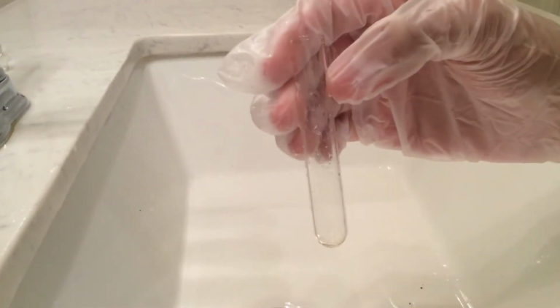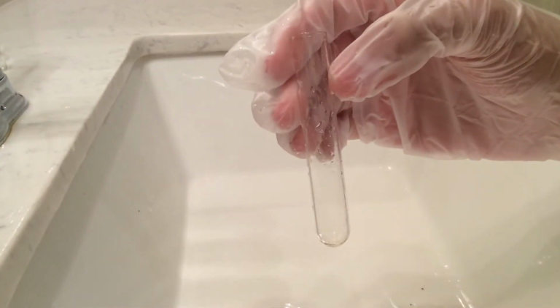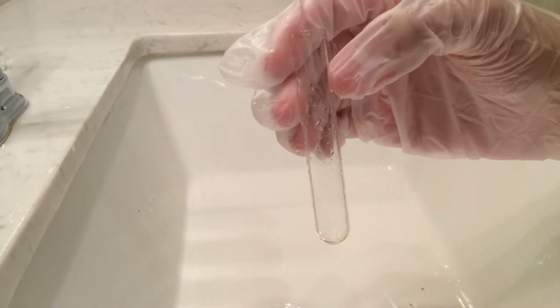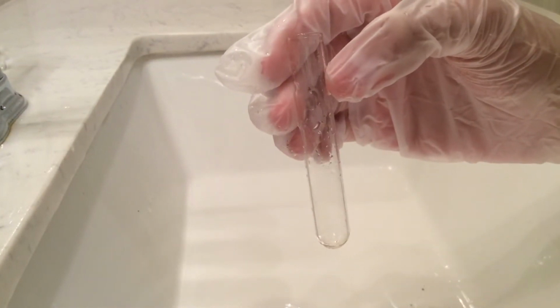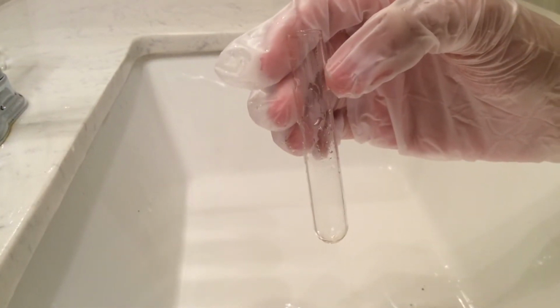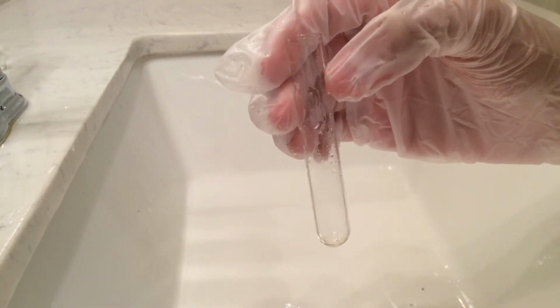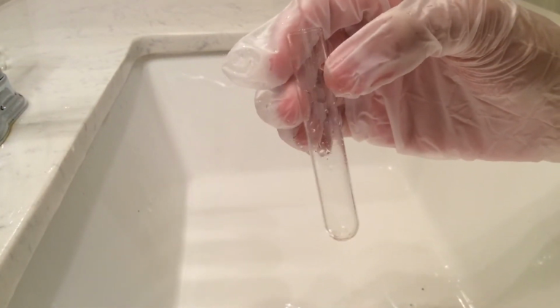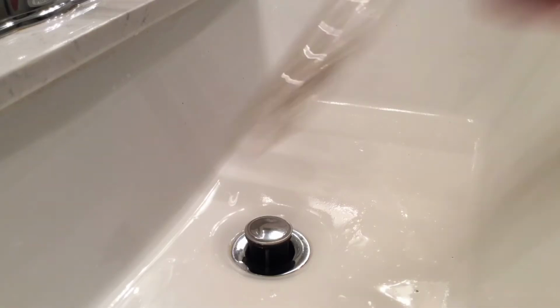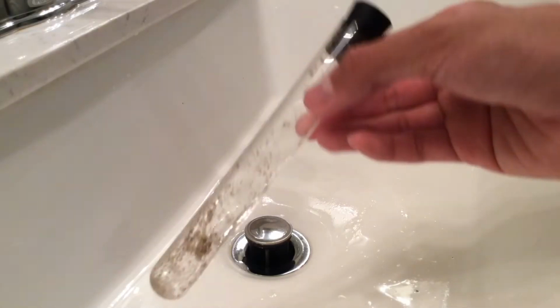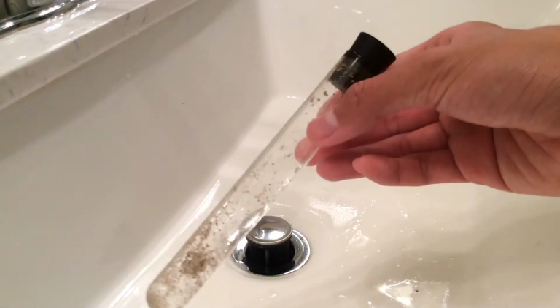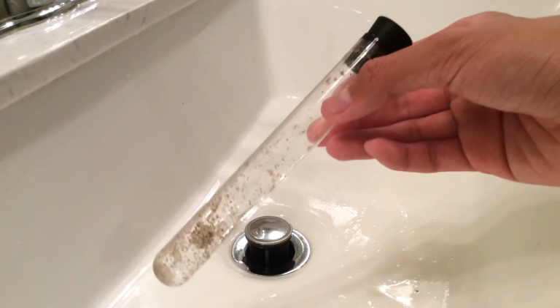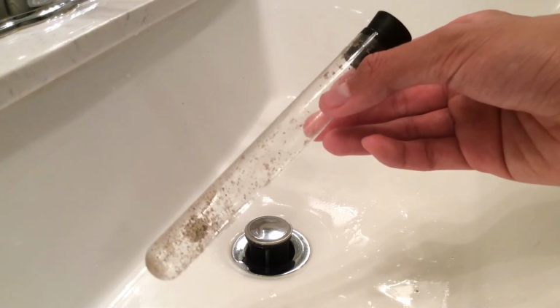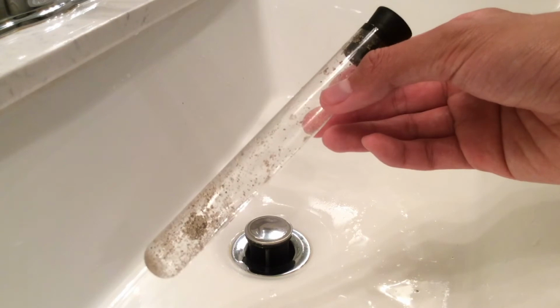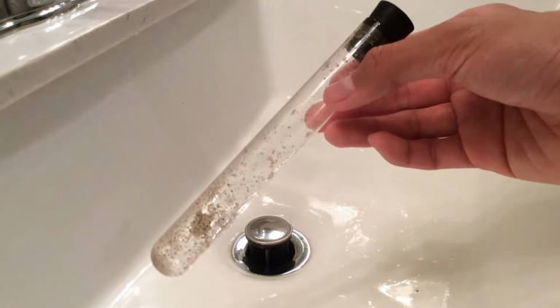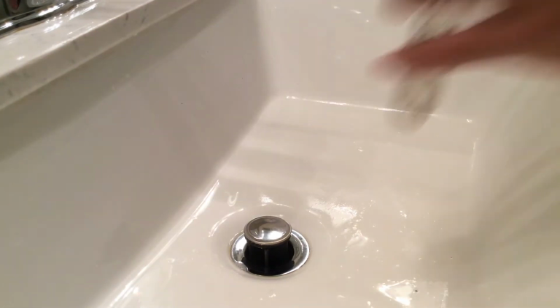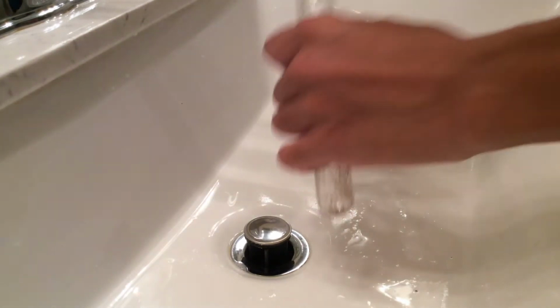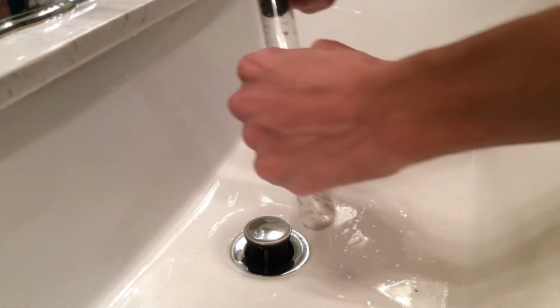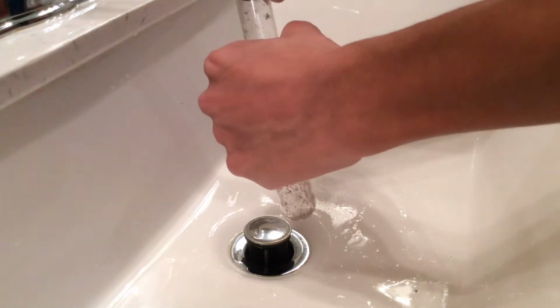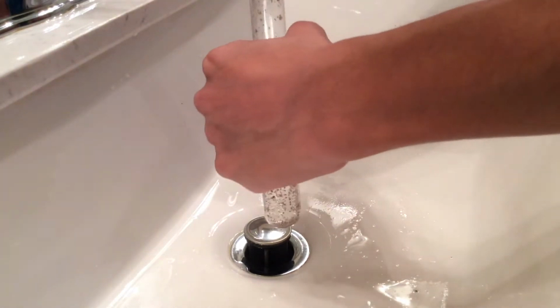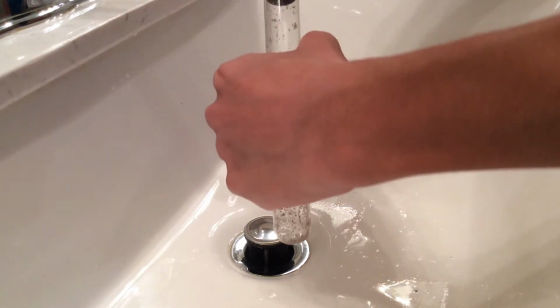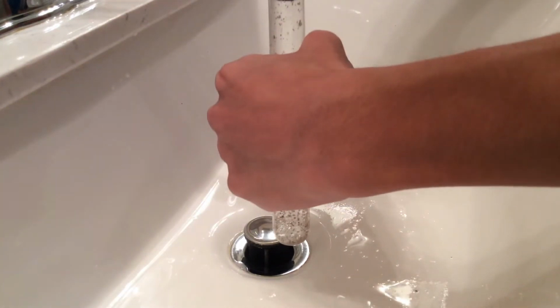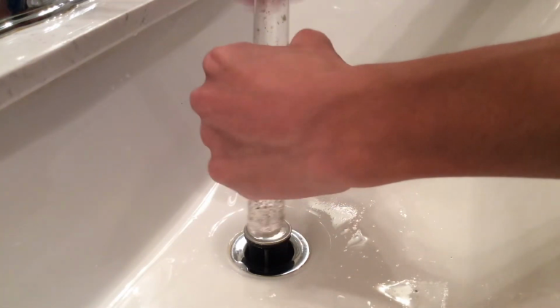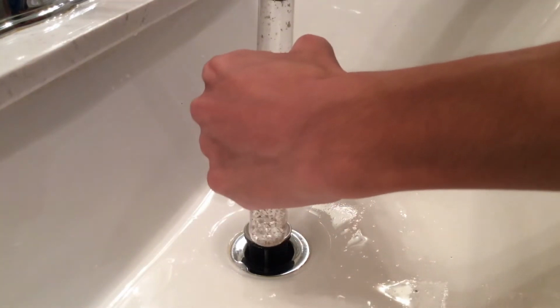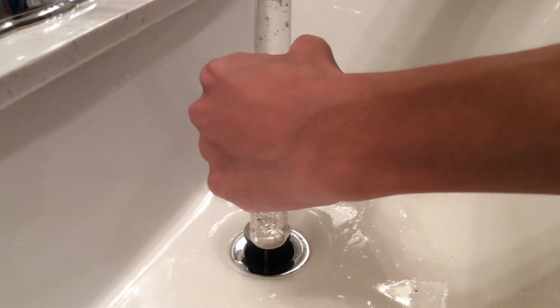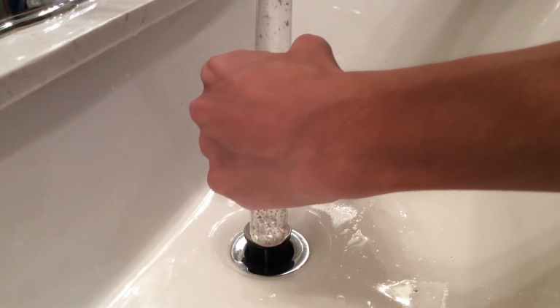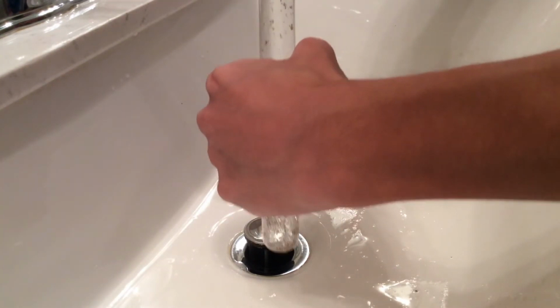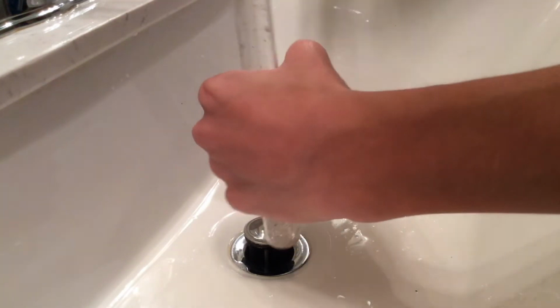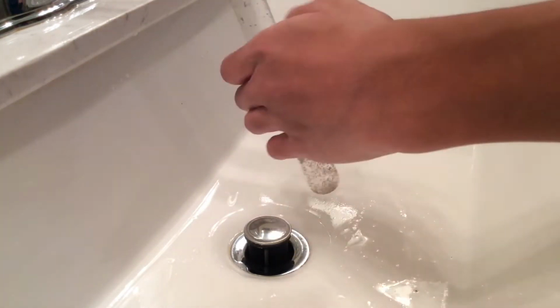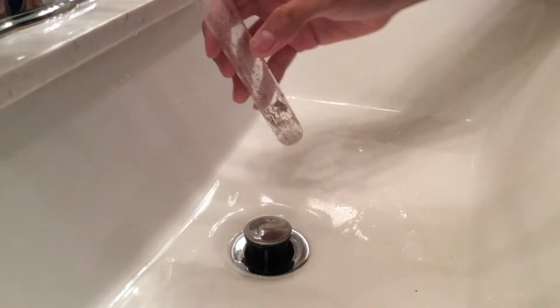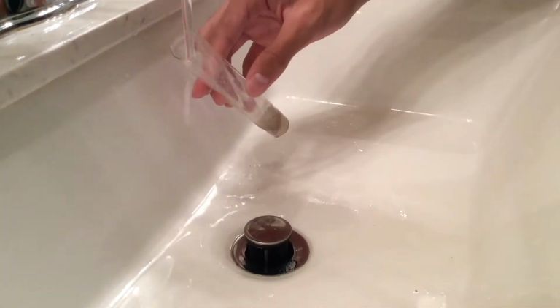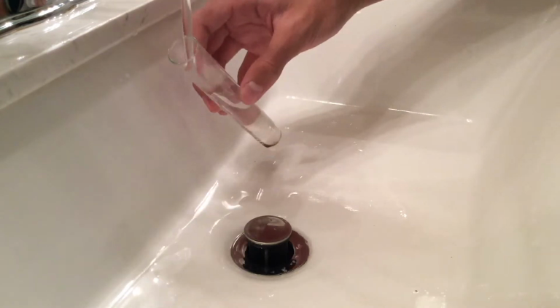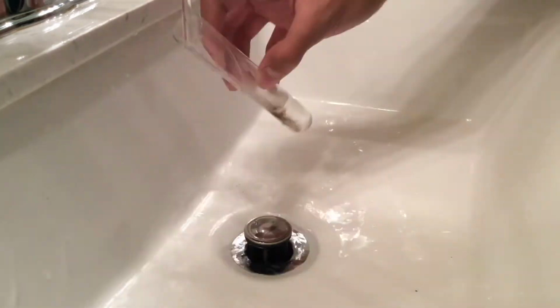Pretty much this method works for every single kind of dirty test tube. In this clip, I'm trying to clean a test tube that had sand in it, and after cleaning, the results were pretty good.